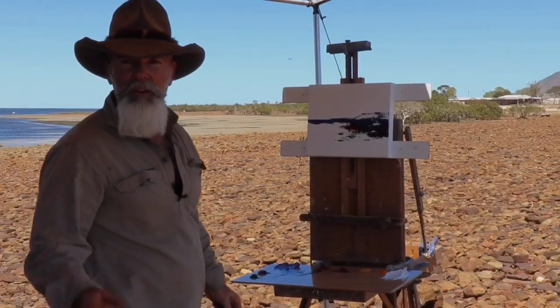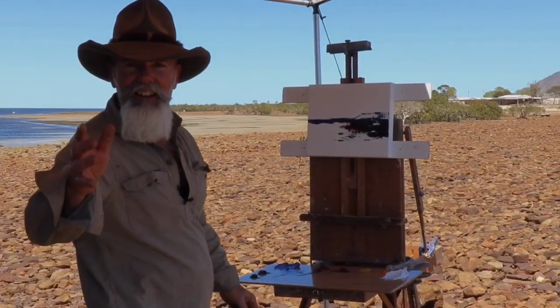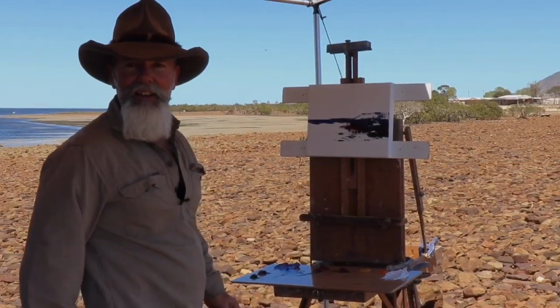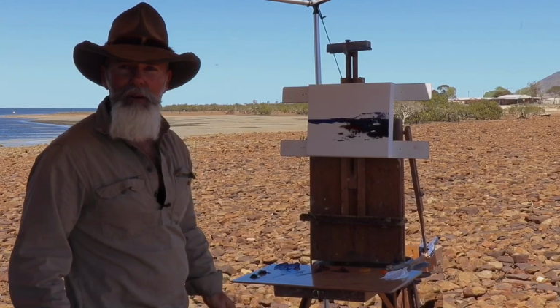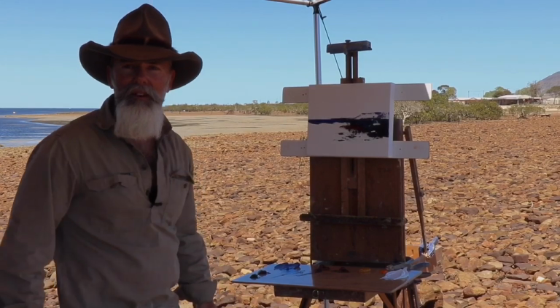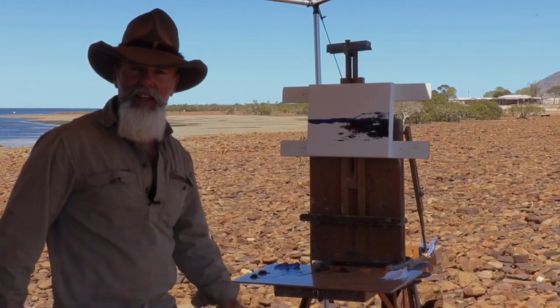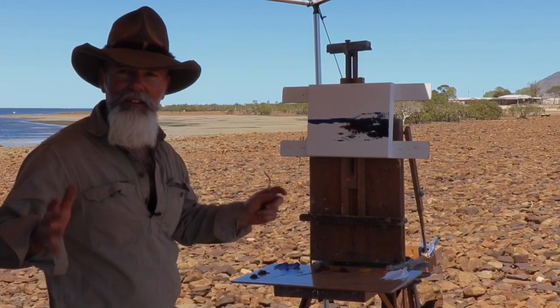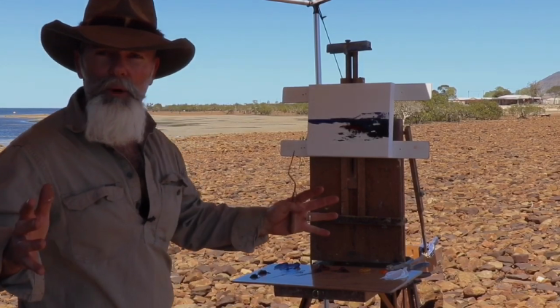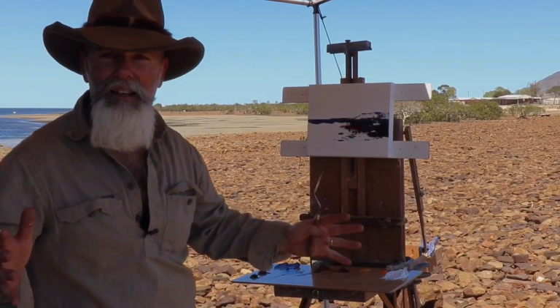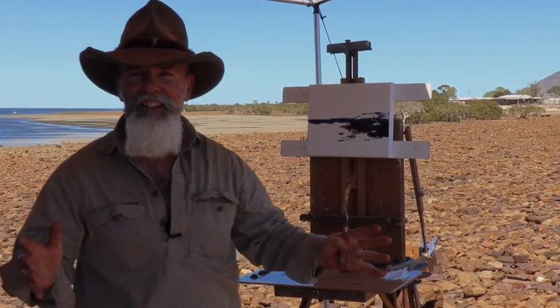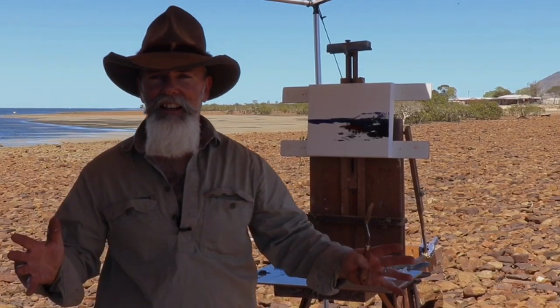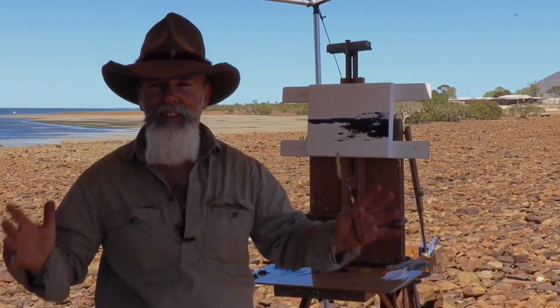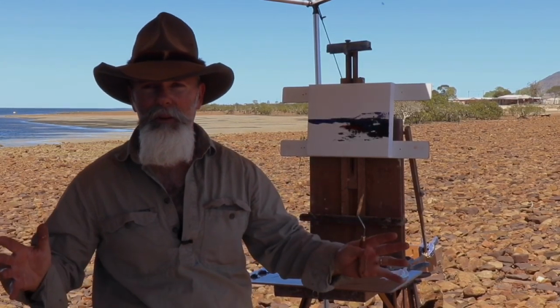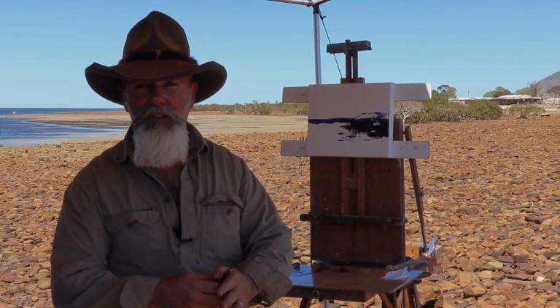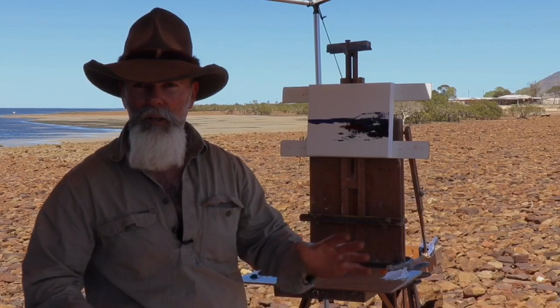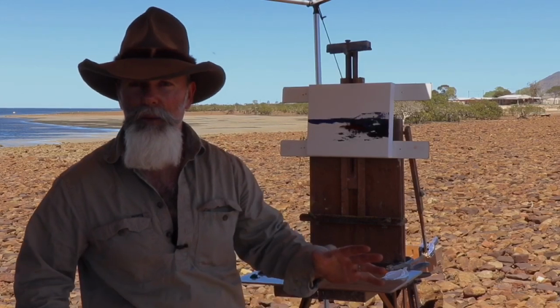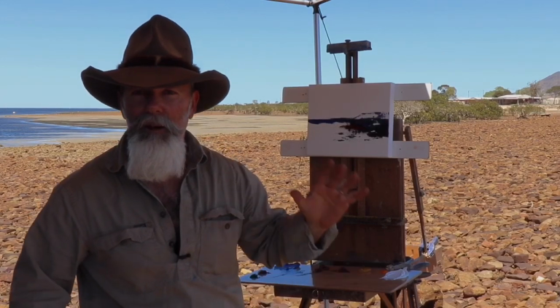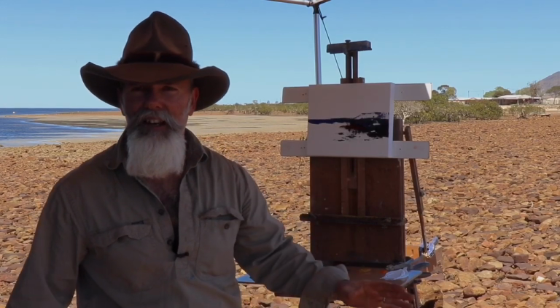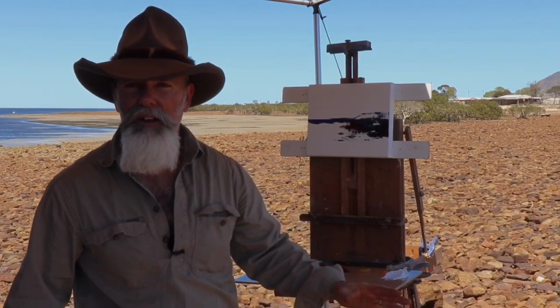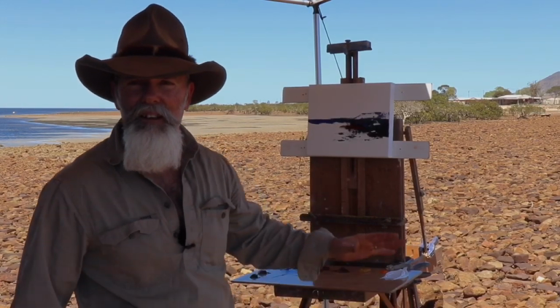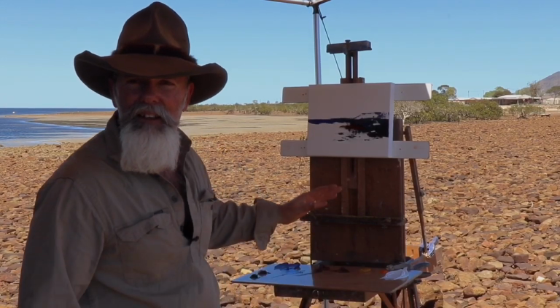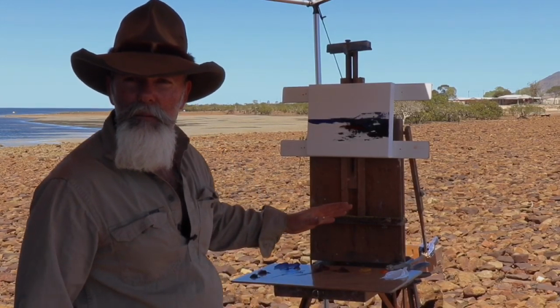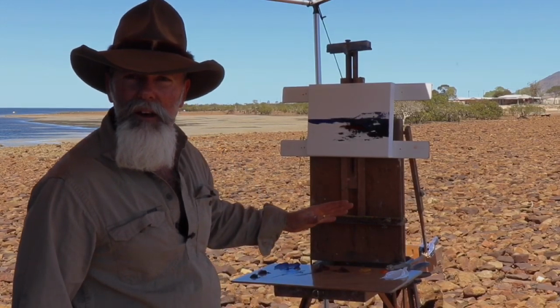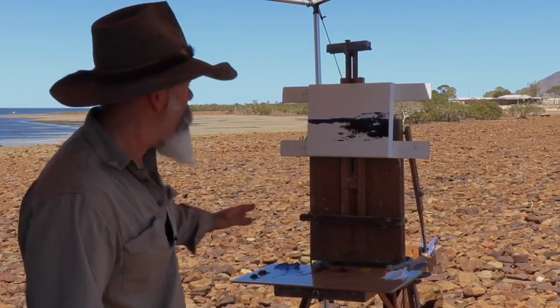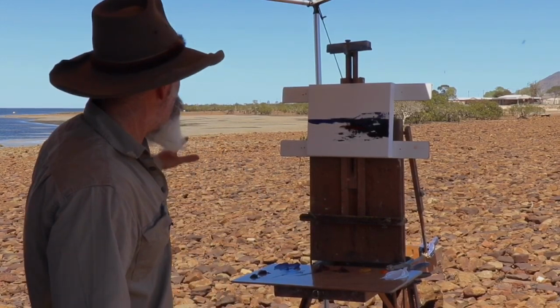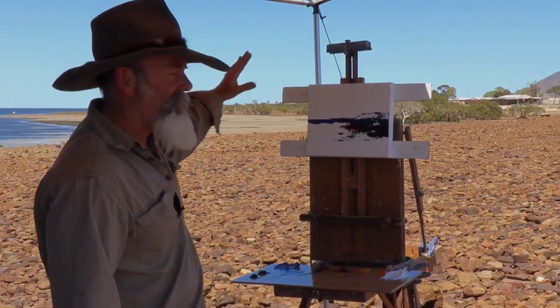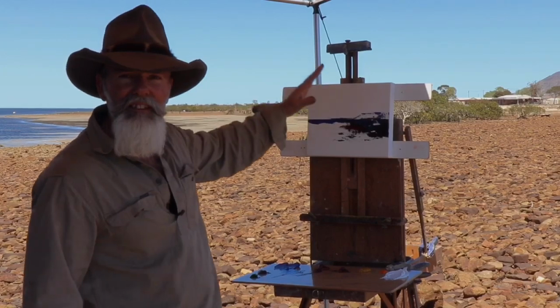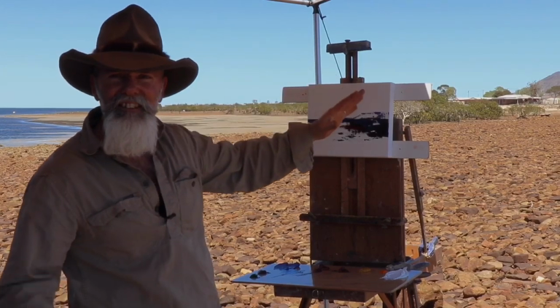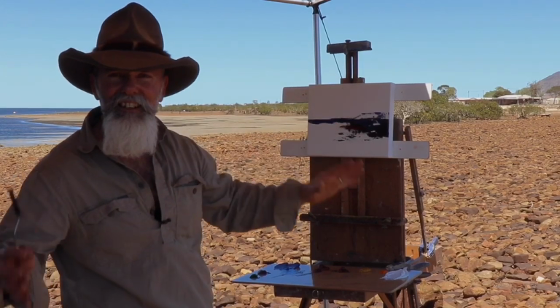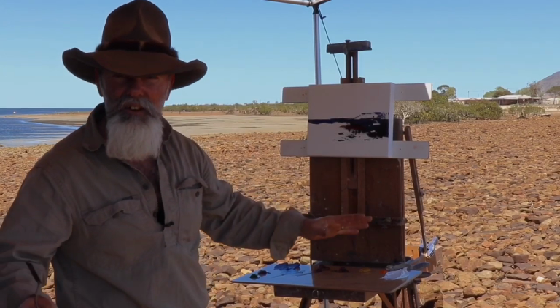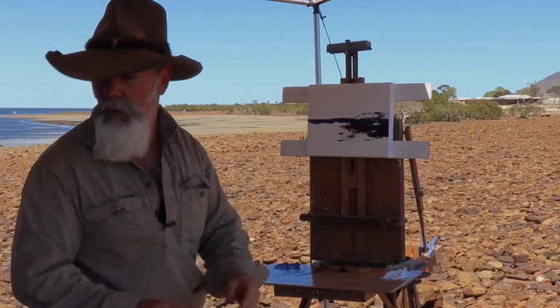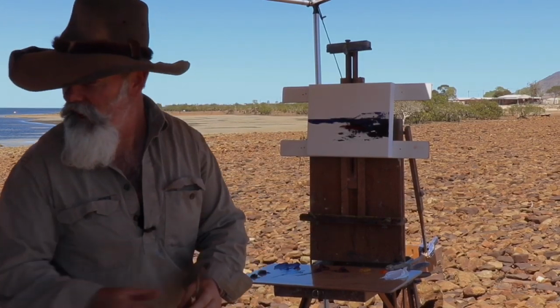G'day there, Richard Musgrave Evans here again, and welcome back. Today something a little different, going to mix it up a bit — back down on the coast, in amongst the mangroves, with a few shacks off in the distance. Just a nice, simple little study.